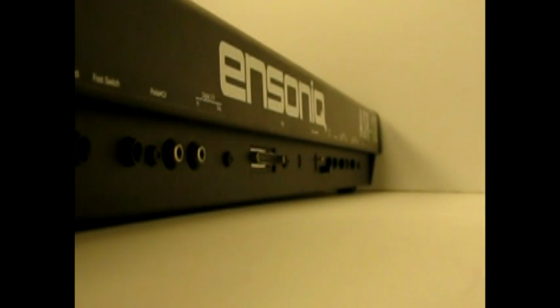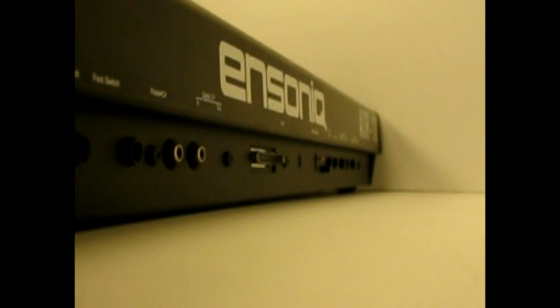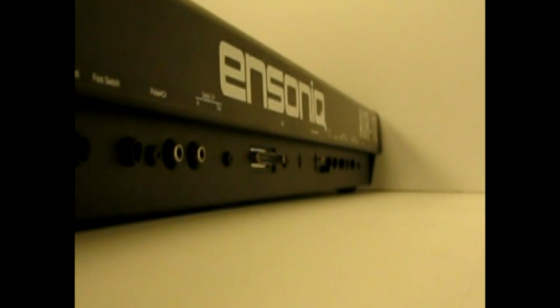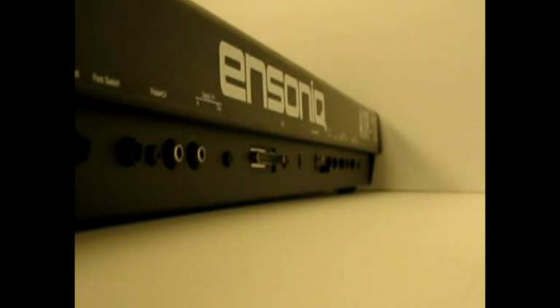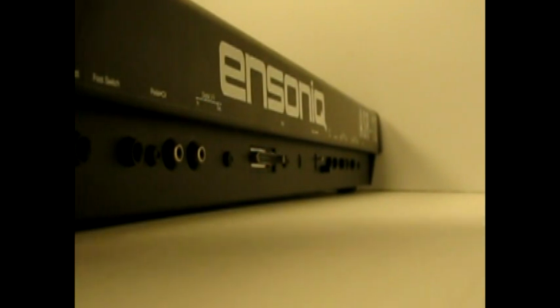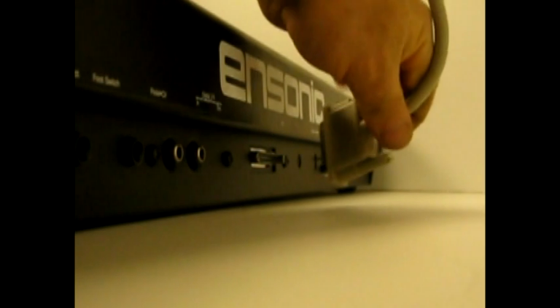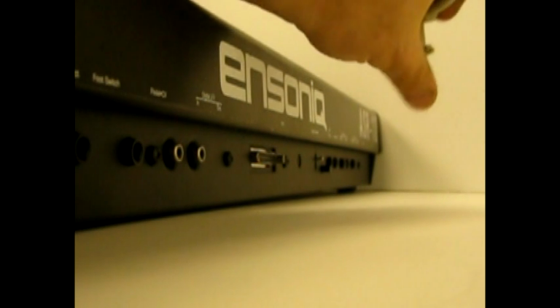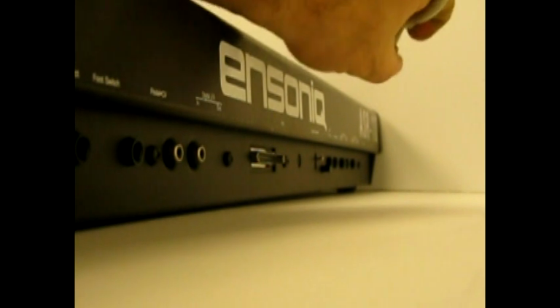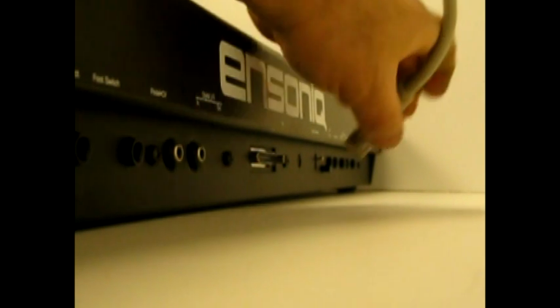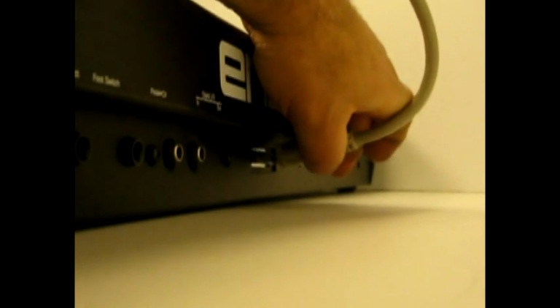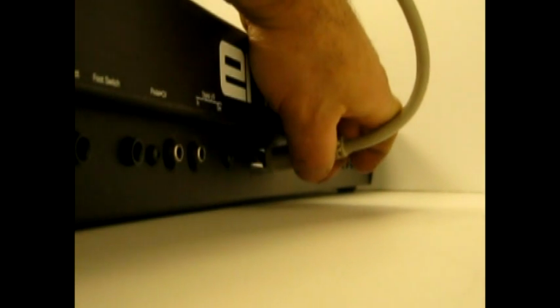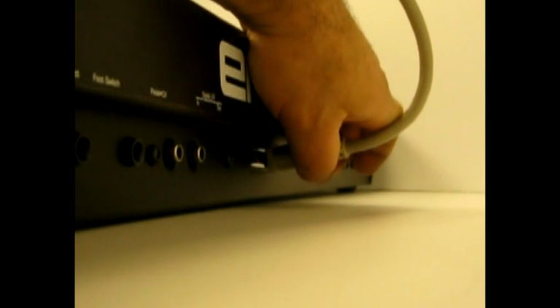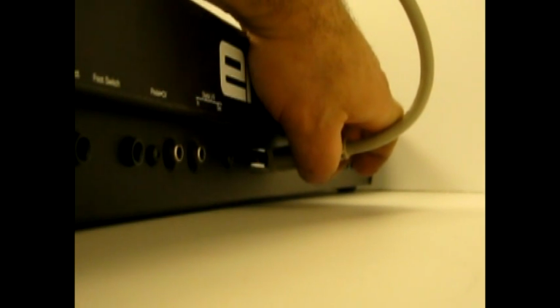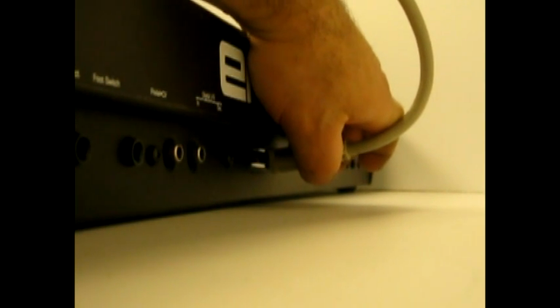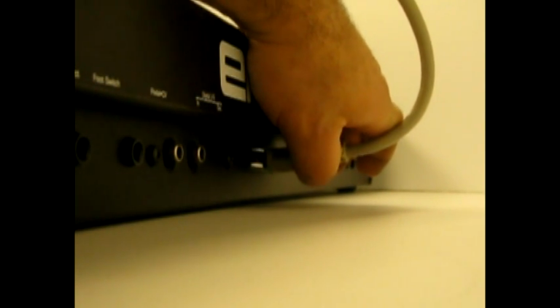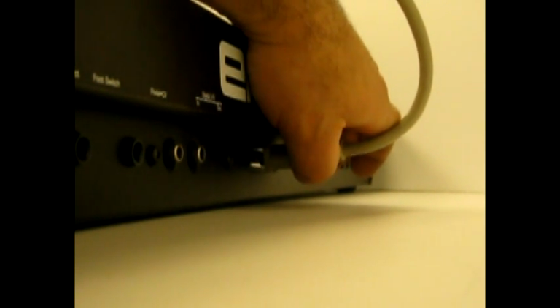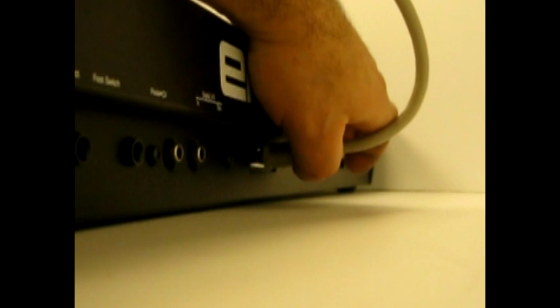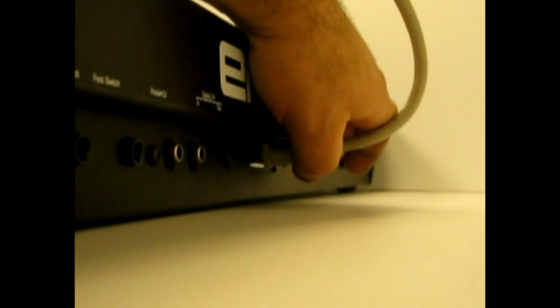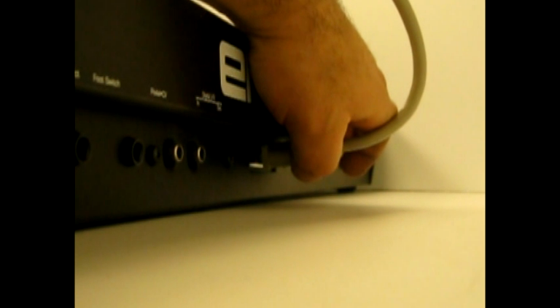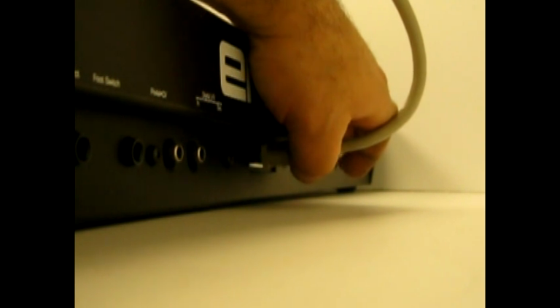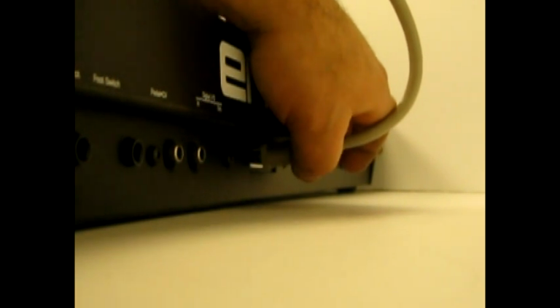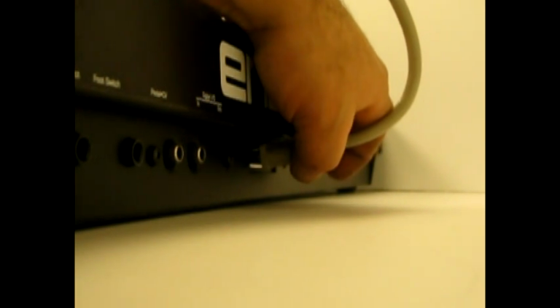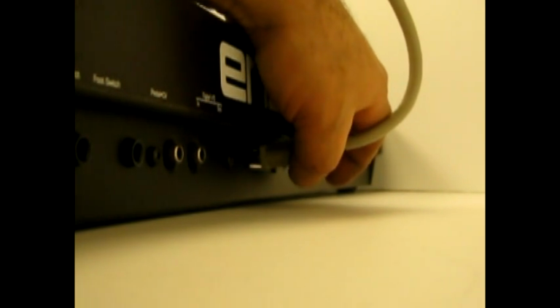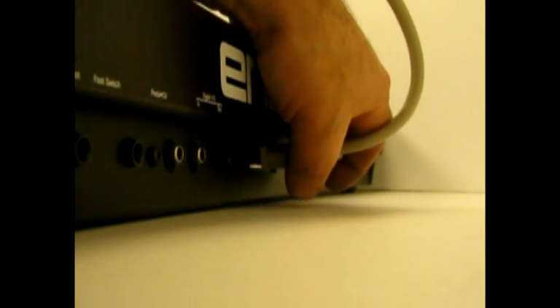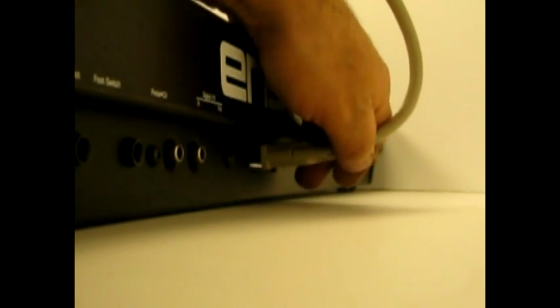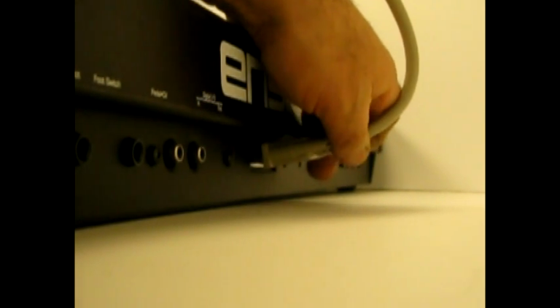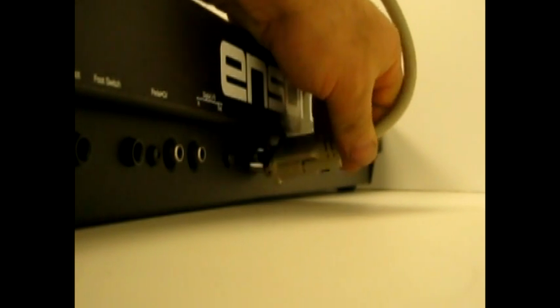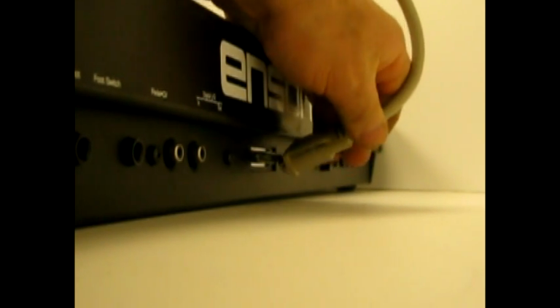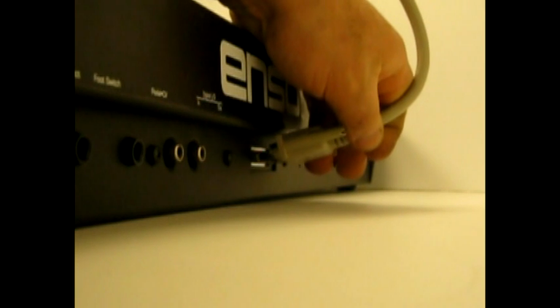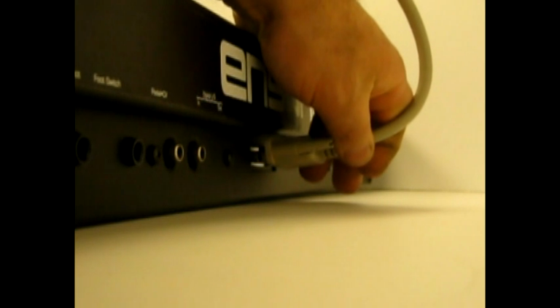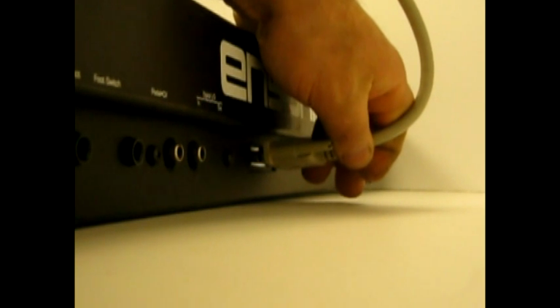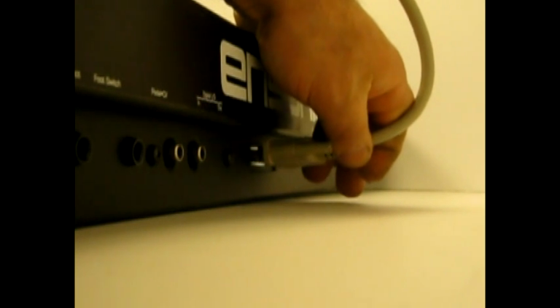You'll do the same on the back of your N-Sonic ASR-10. Note, you're not going to be able to do this if you don't have the SCSI interface installed. Plug in the cable, make sure not to bend any pins, and twist the tab screws so that it's nice and tight.